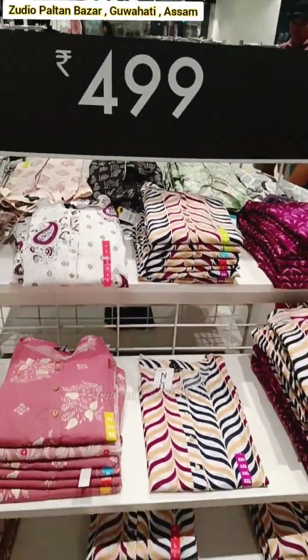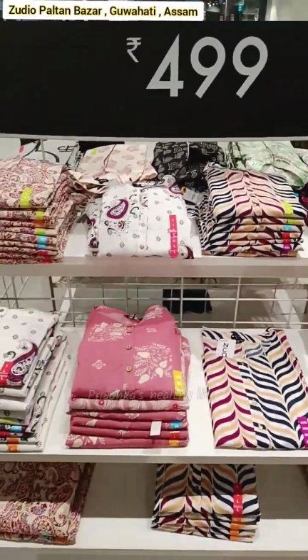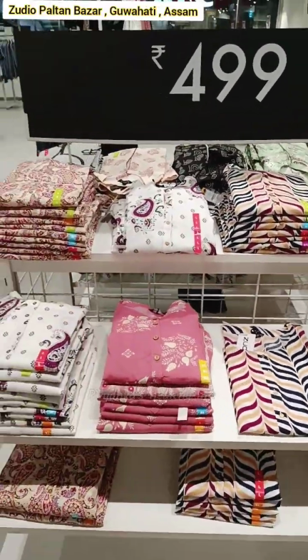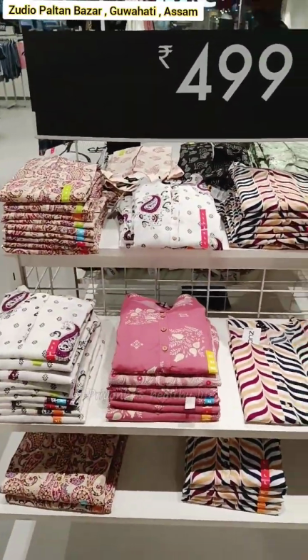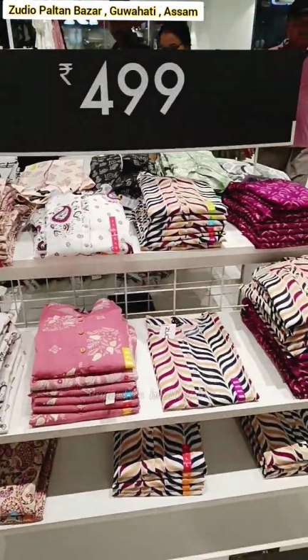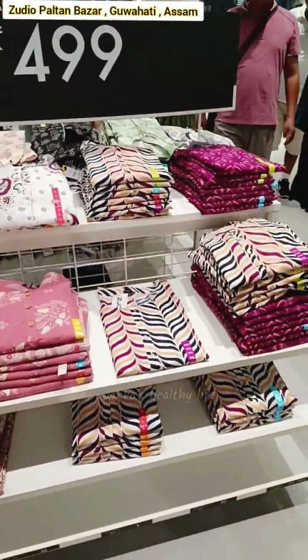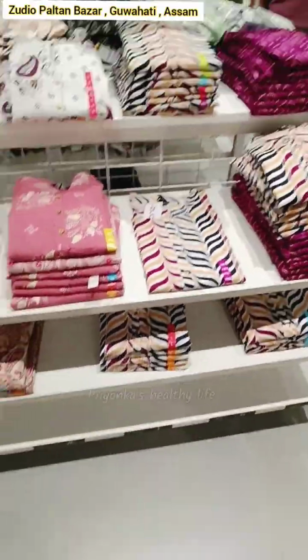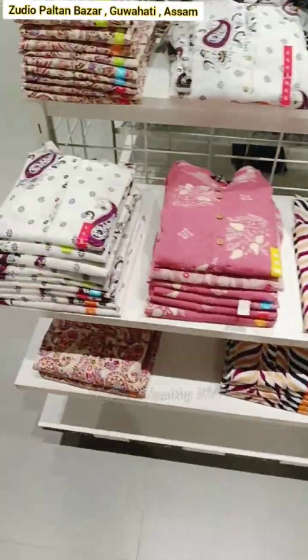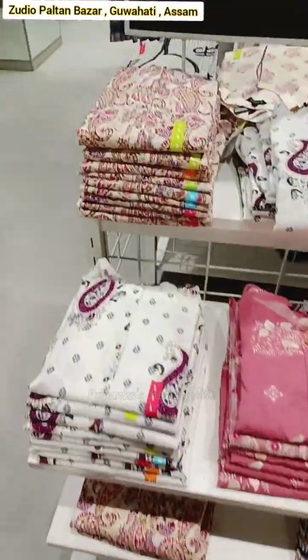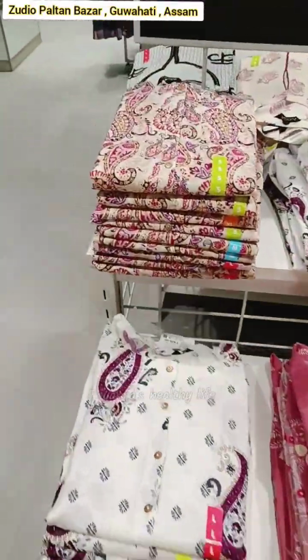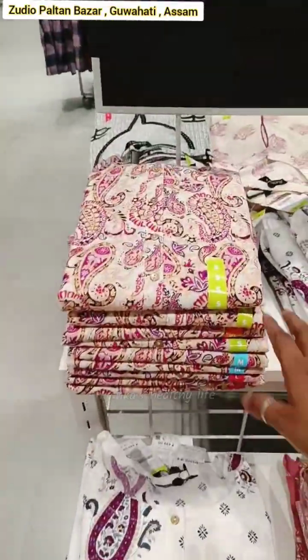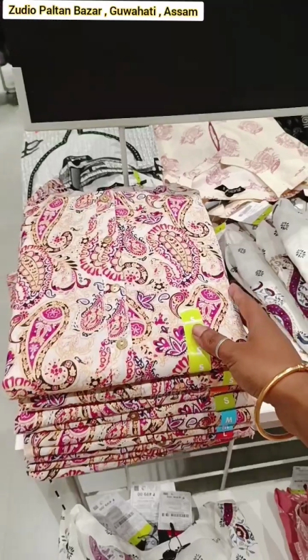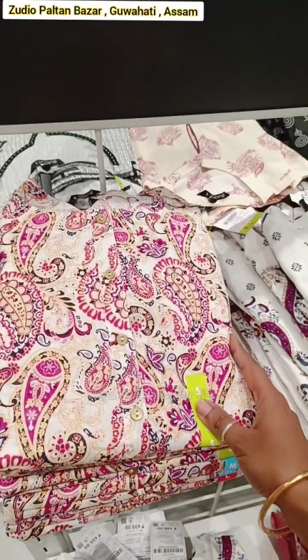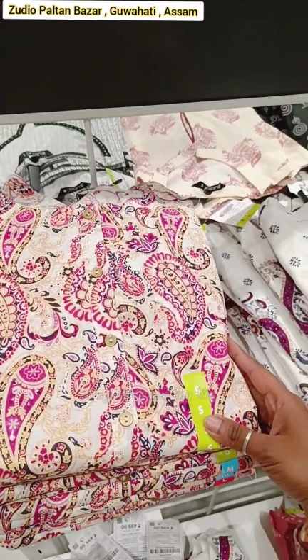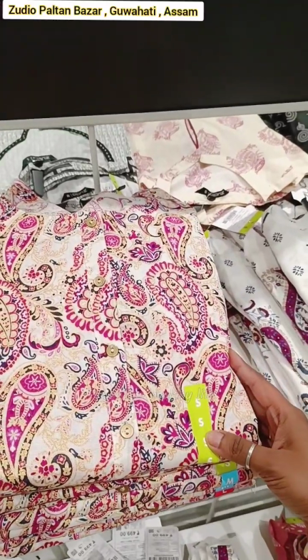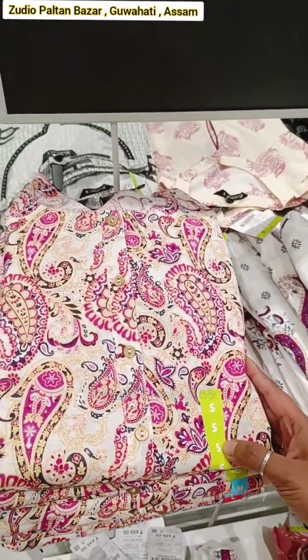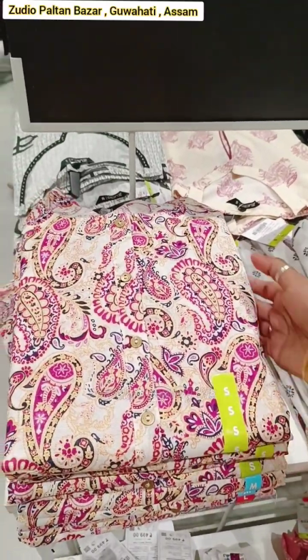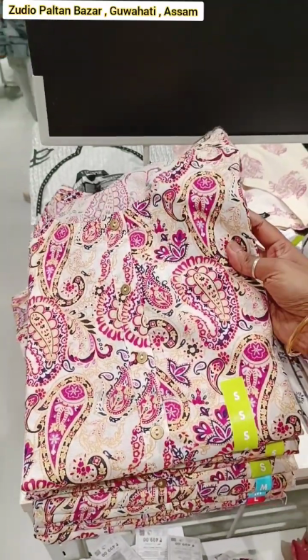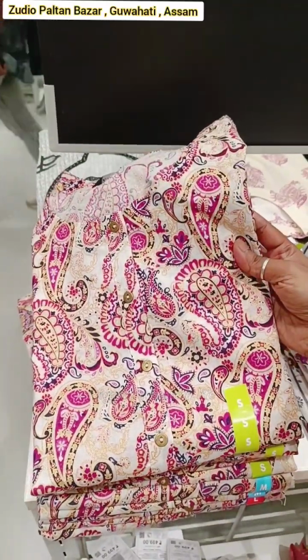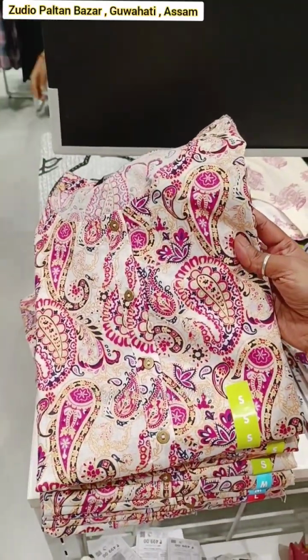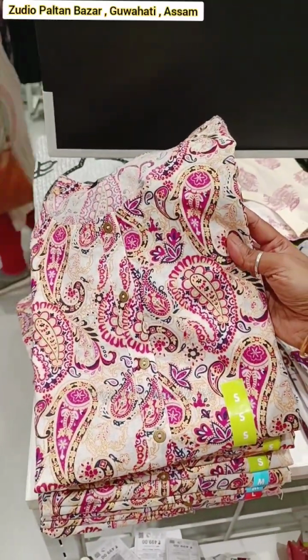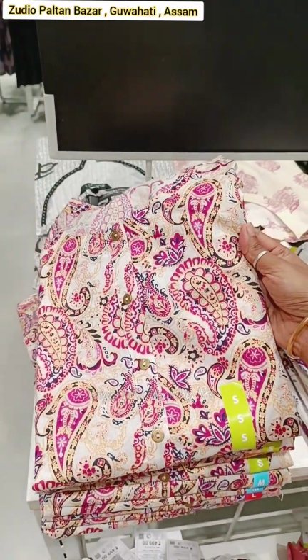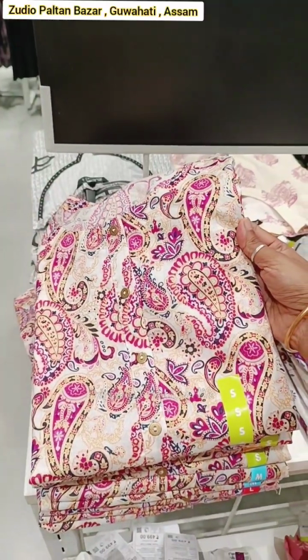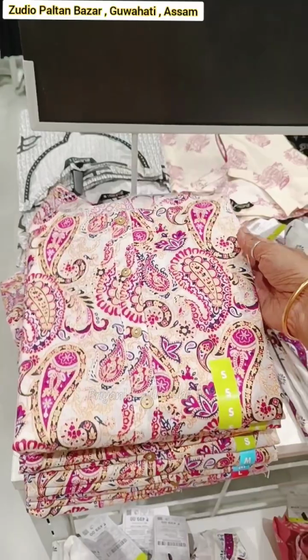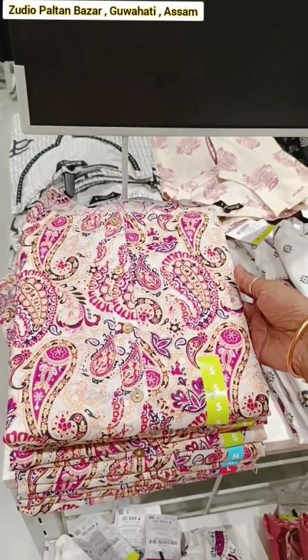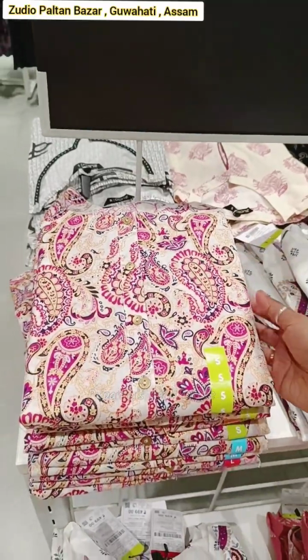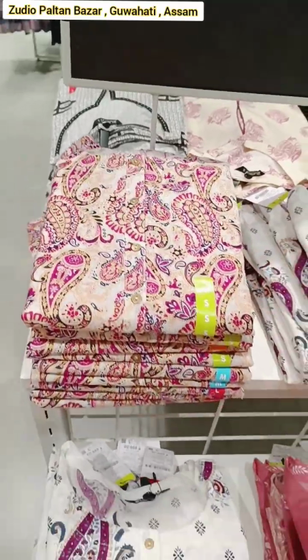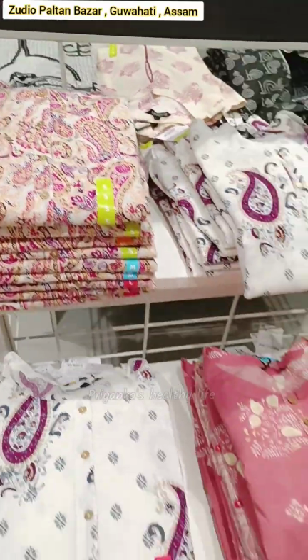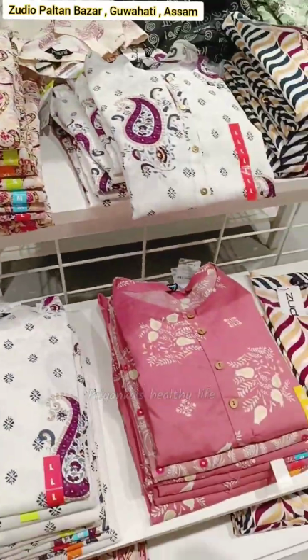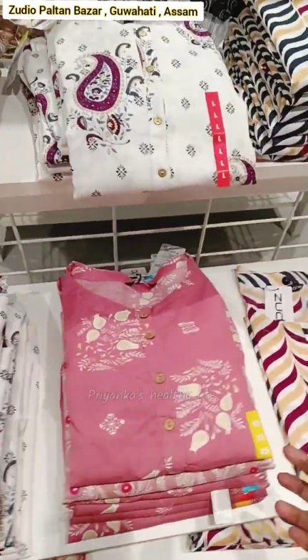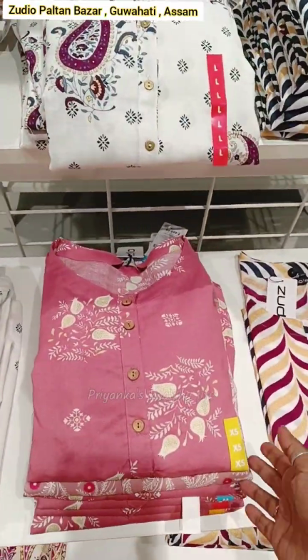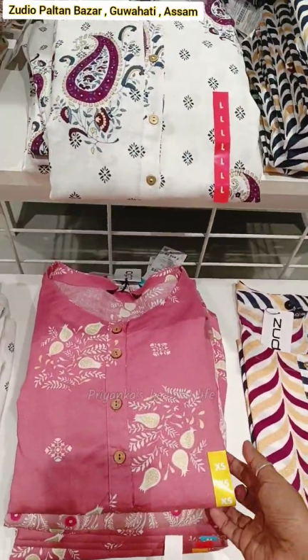This one was very successful. If you want to make a simple hairstyle, you can make a very beautiful hairstyle like this.